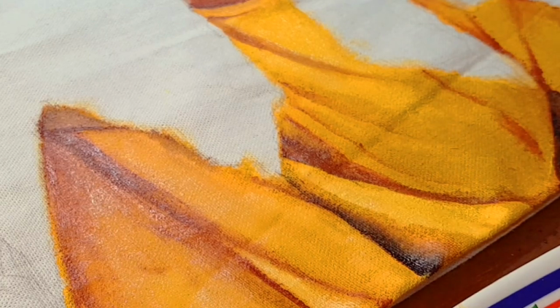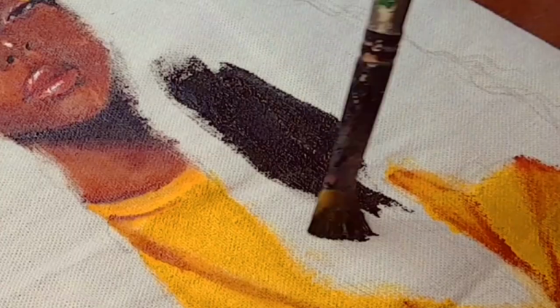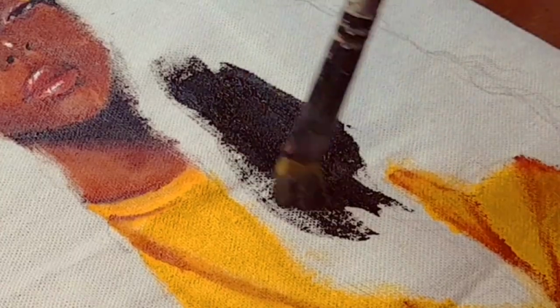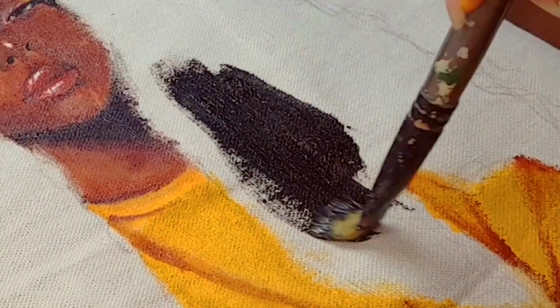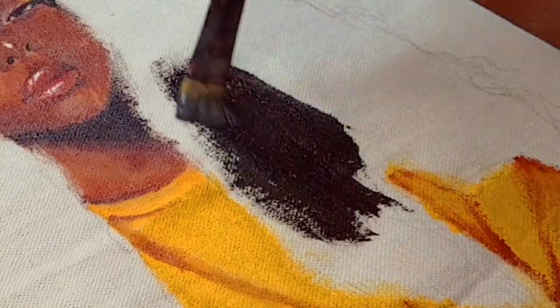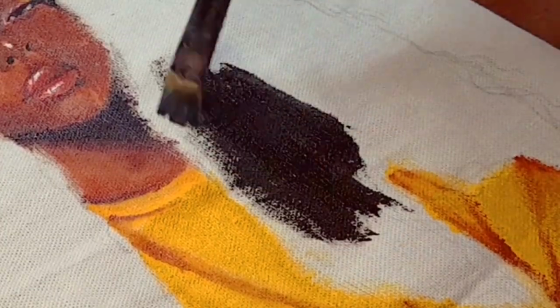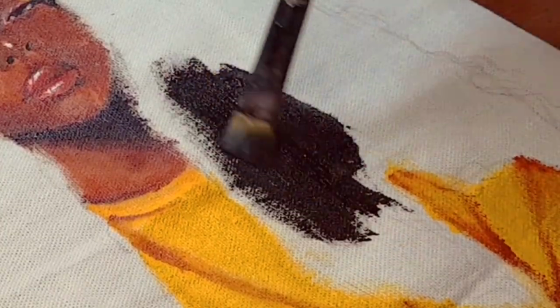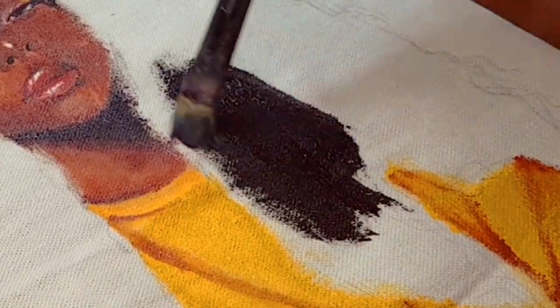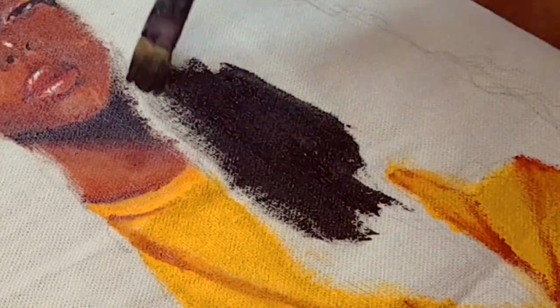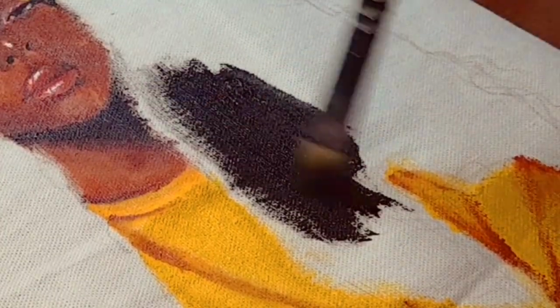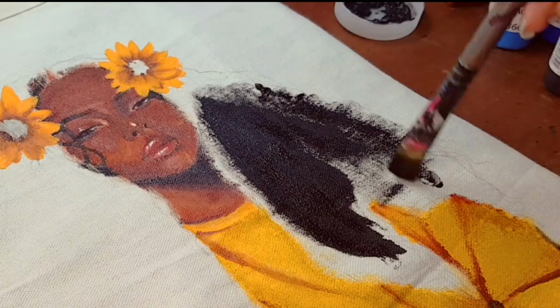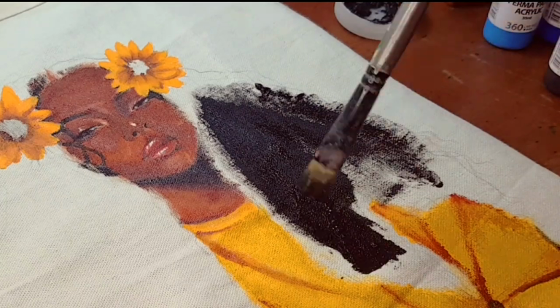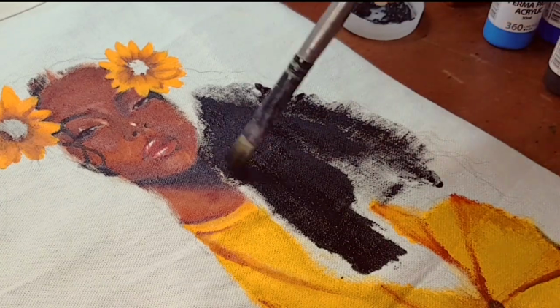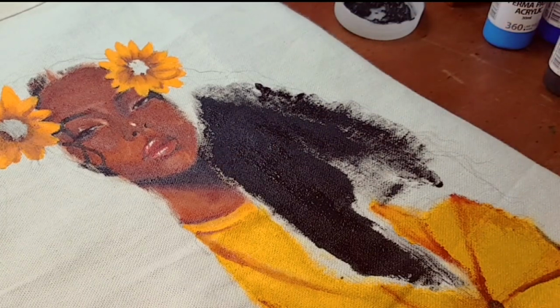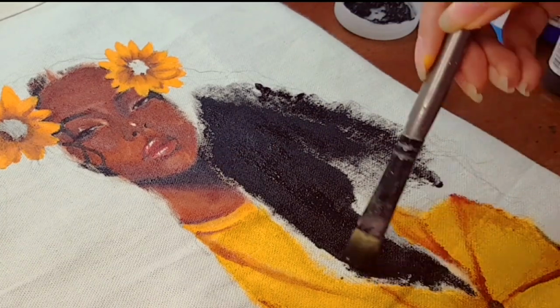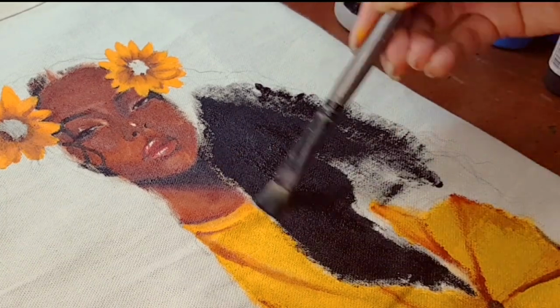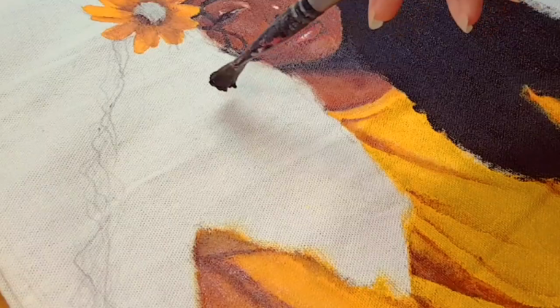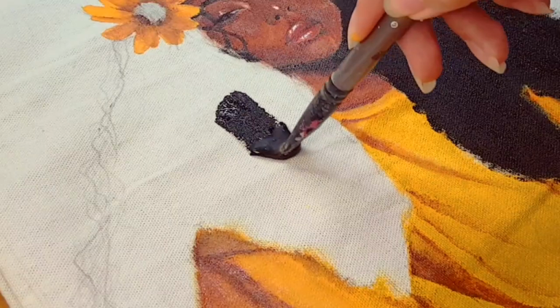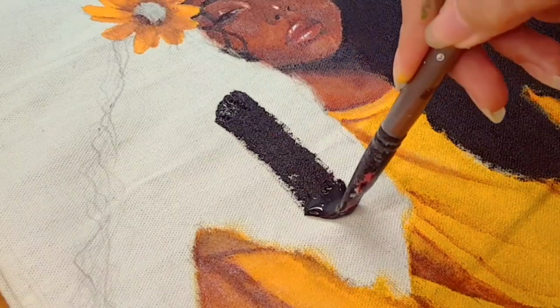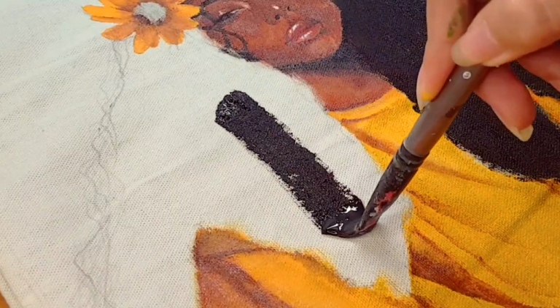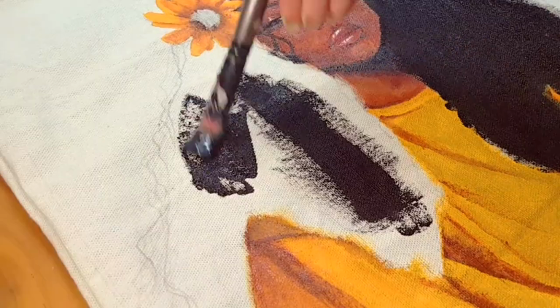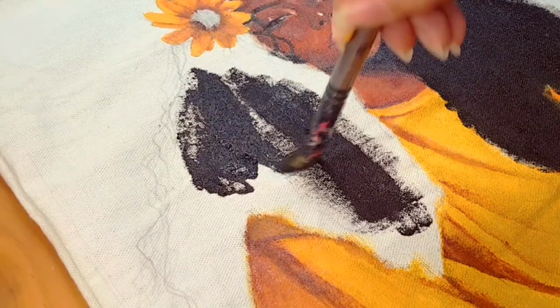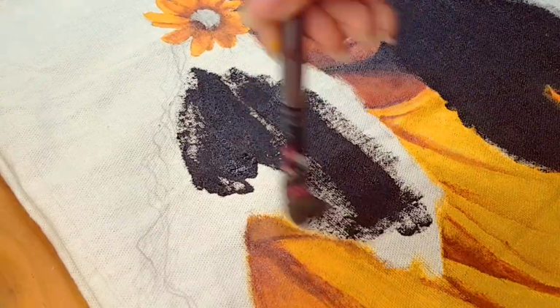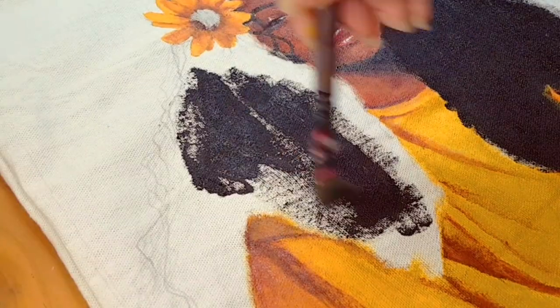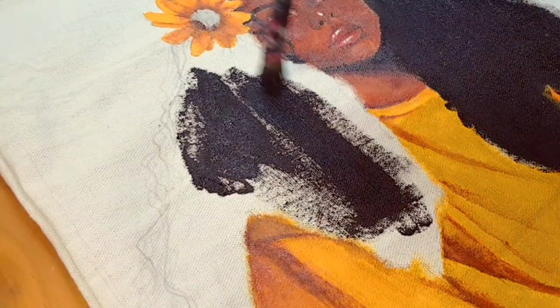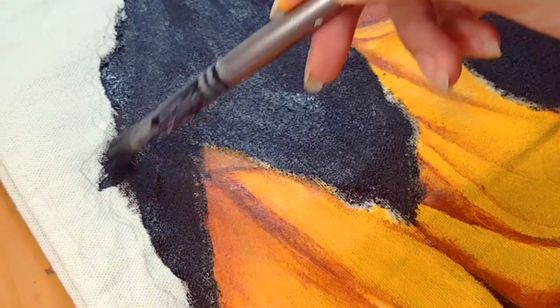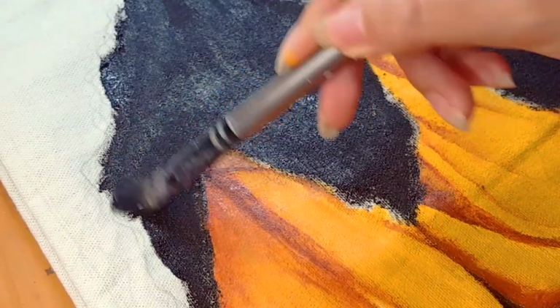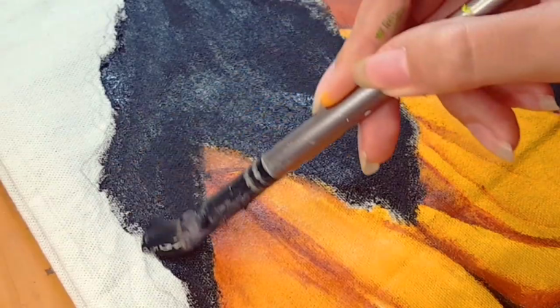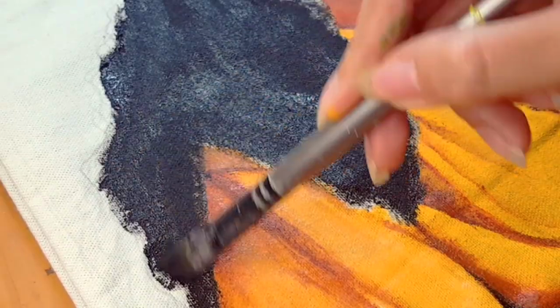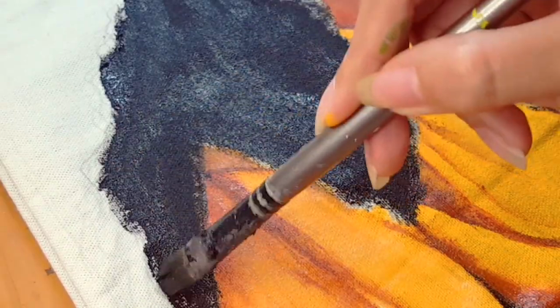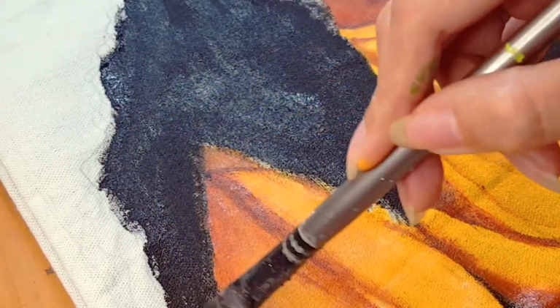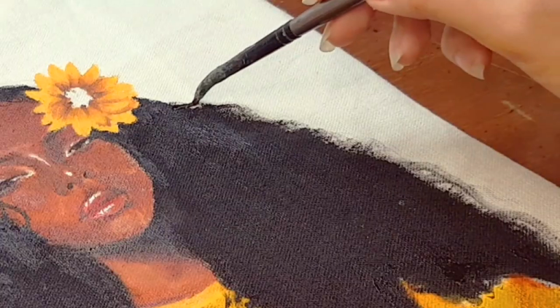We're finally on the hair part. For the hair I only filled it in with black, and later on I'm gonna add in some stray hair and baby hair to make it a little bit more realistic.